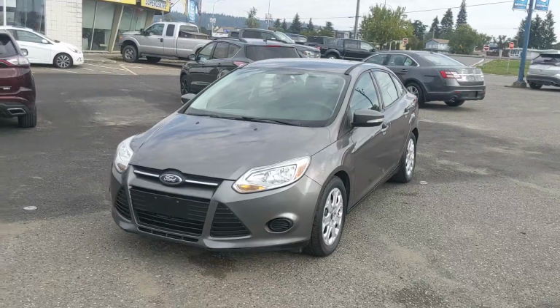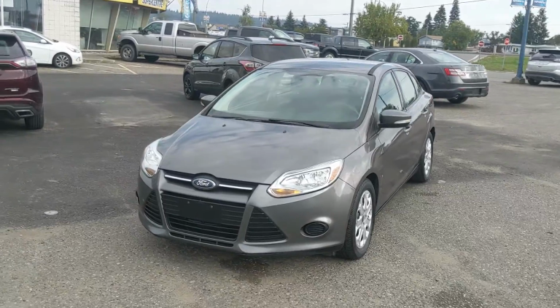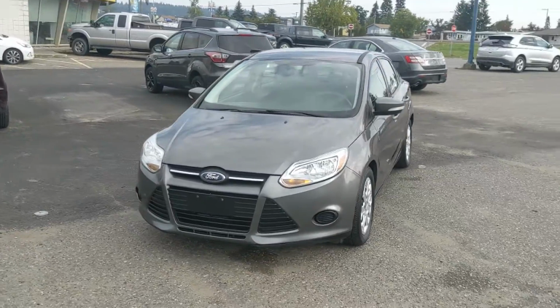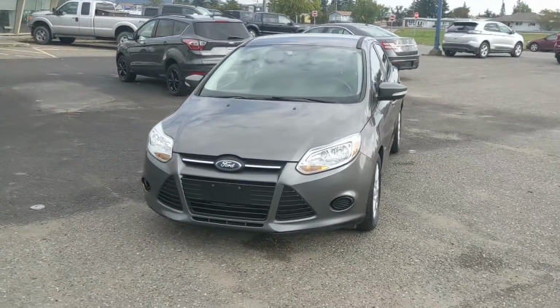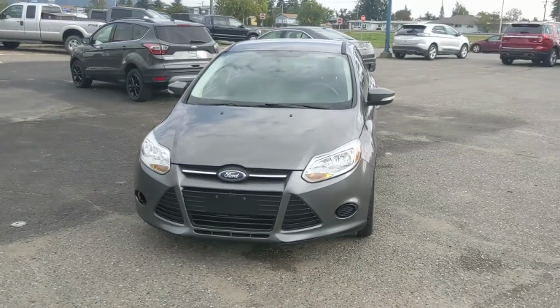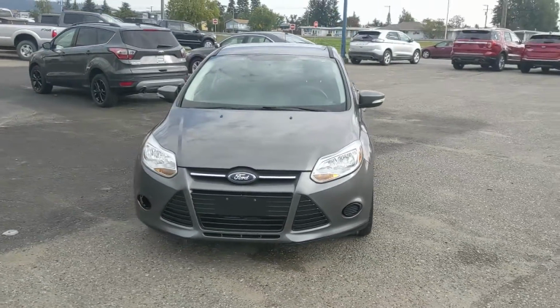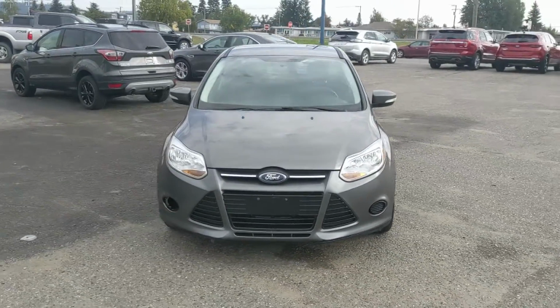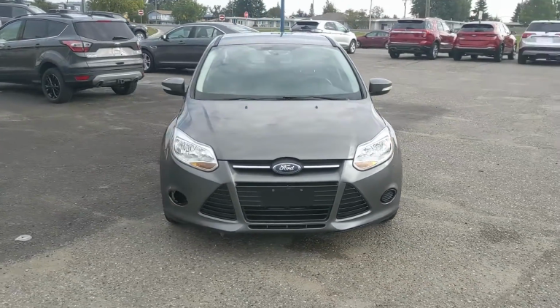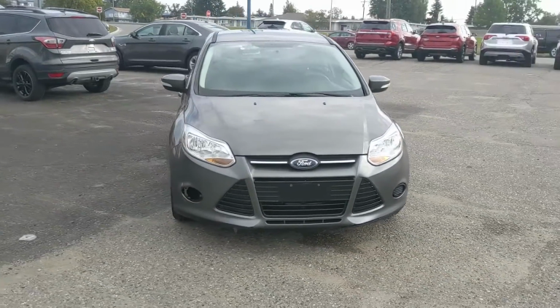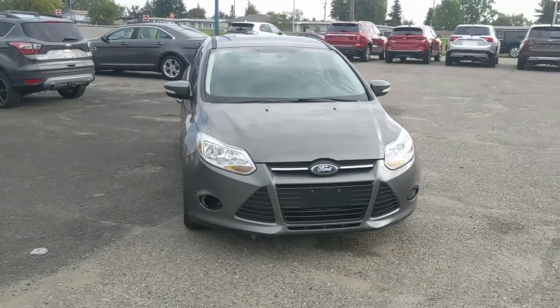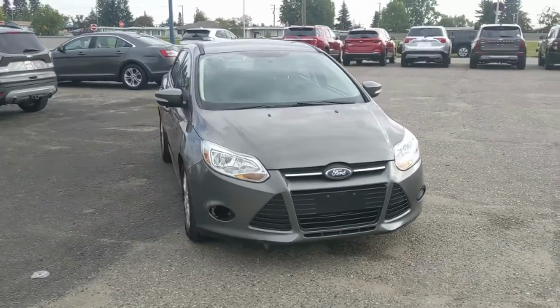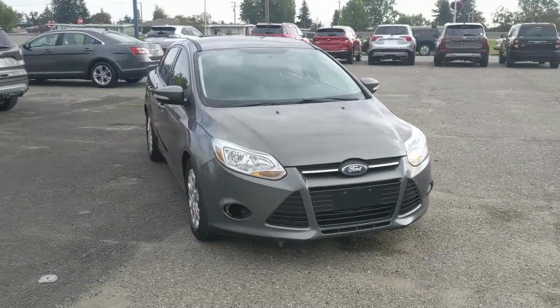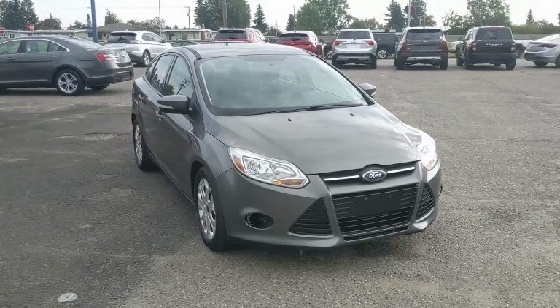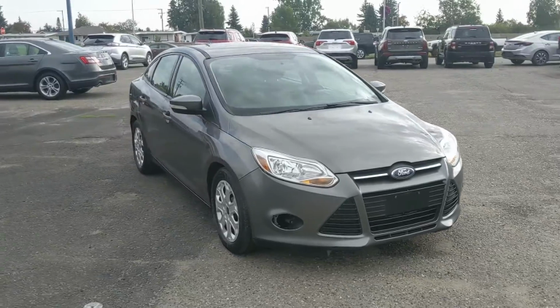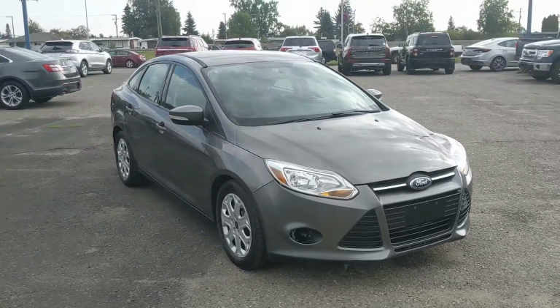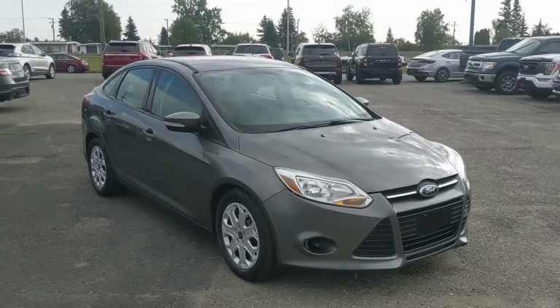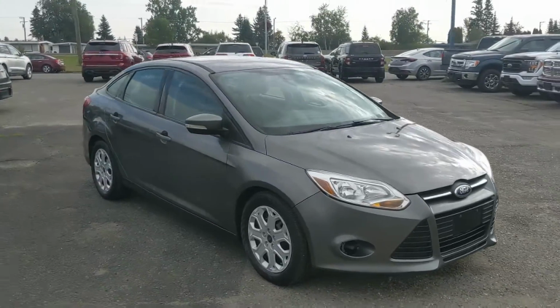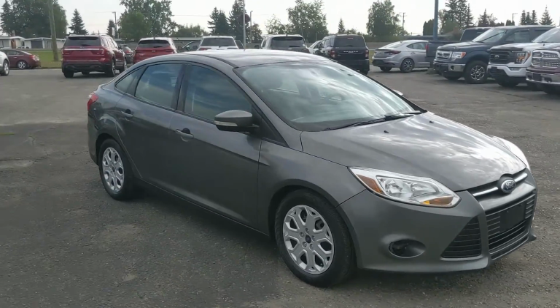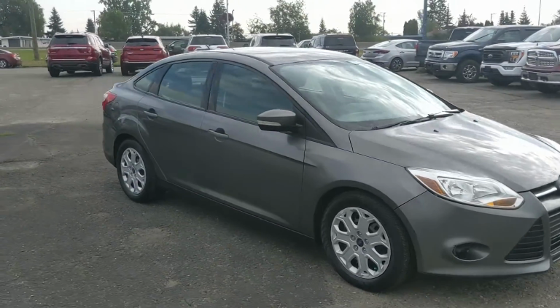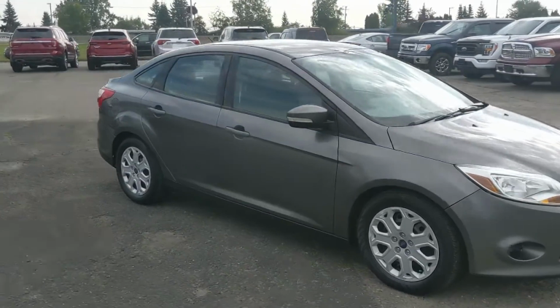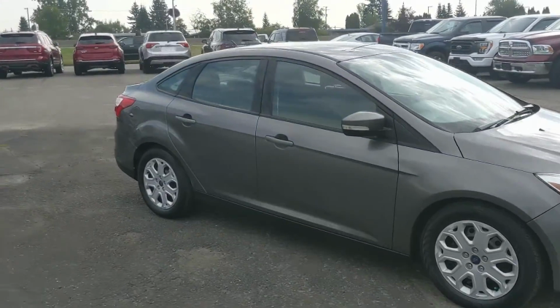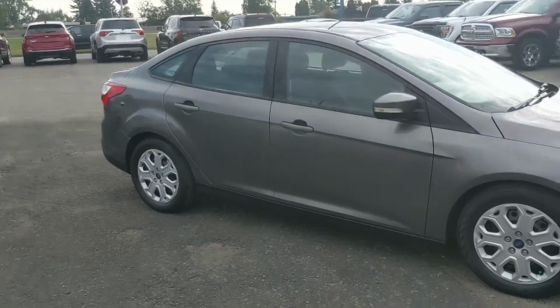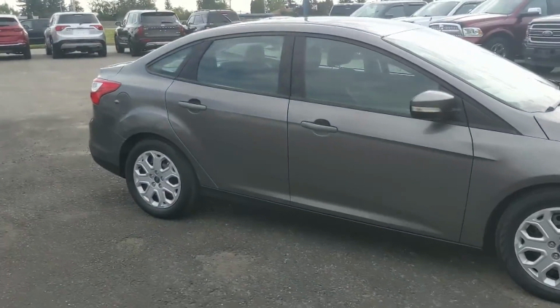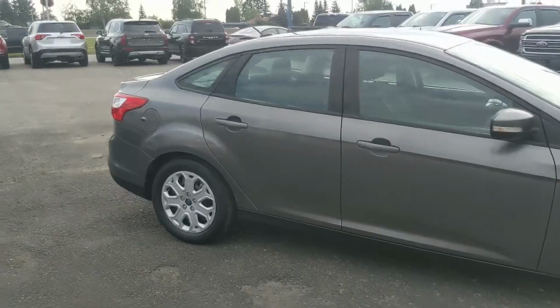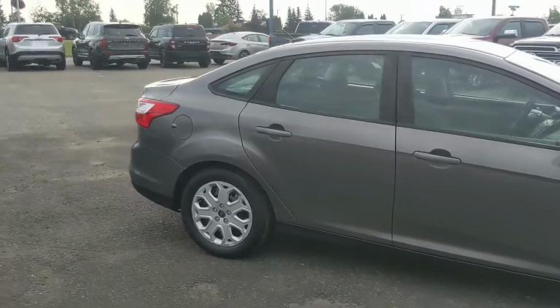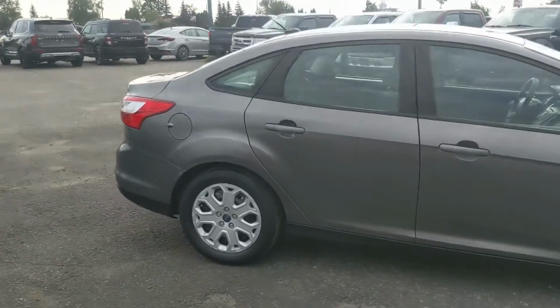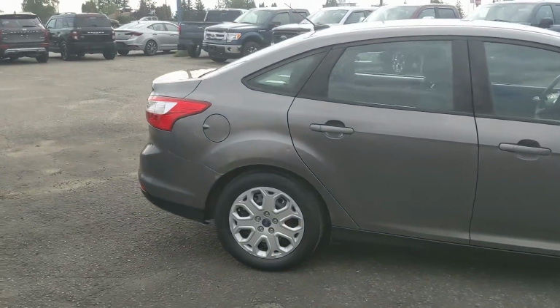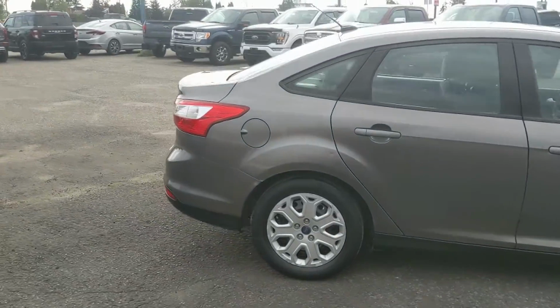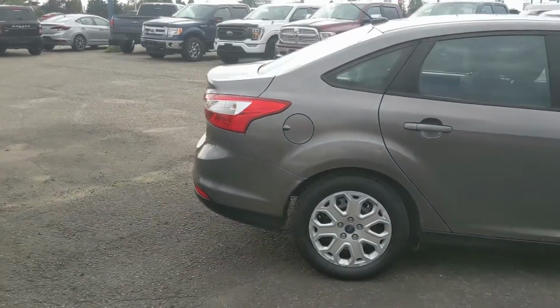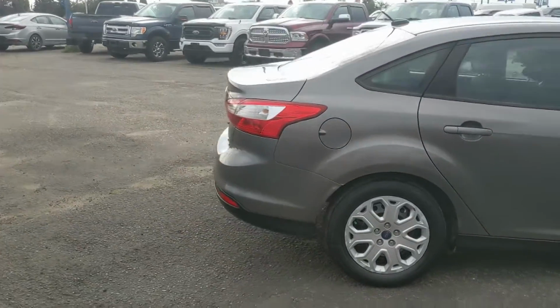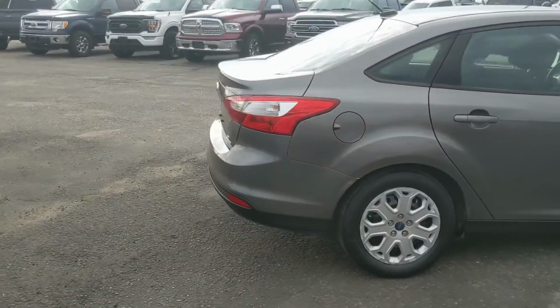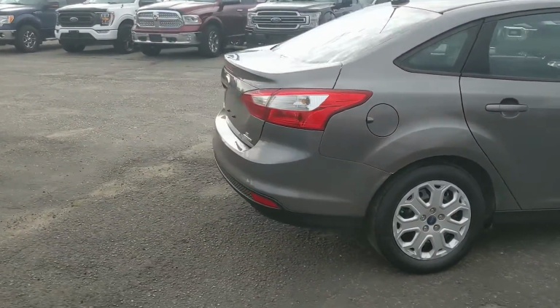Hello, this is Eric at the Prince George Ford Pre-Owned Supercenter, and we're taking a look at the 2014 Ford Focus in an SE trim, powered by a 2-liter engine, providing you with excellent fuel efficiency and freshly detailed so it's nice and clean.